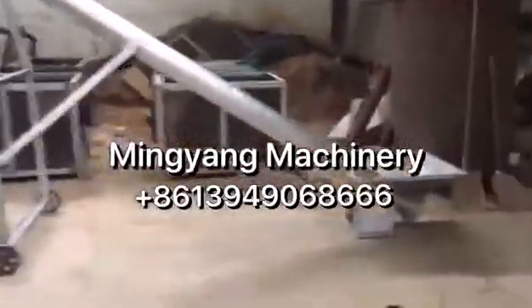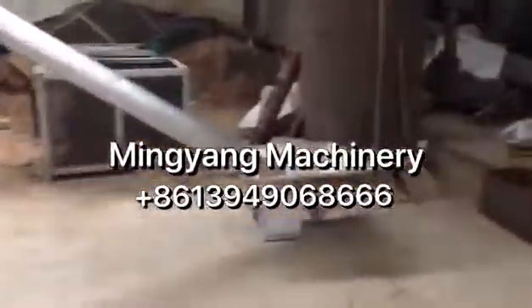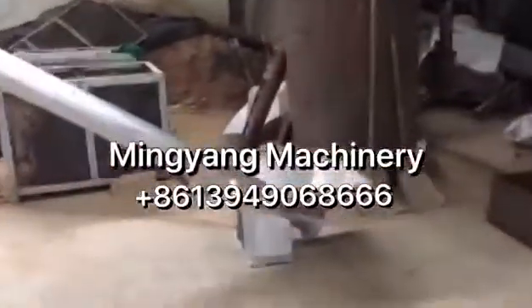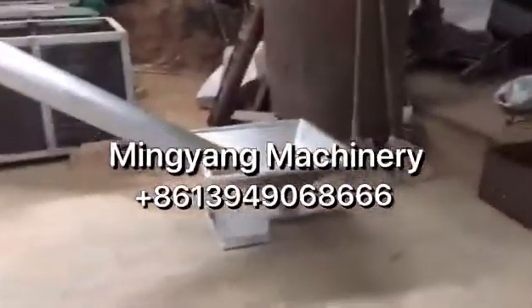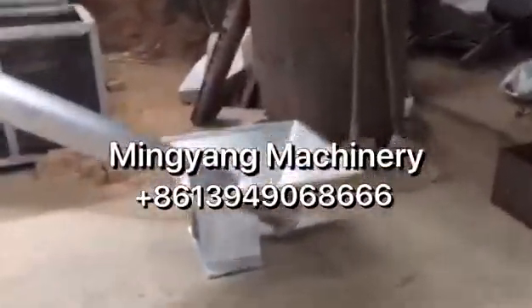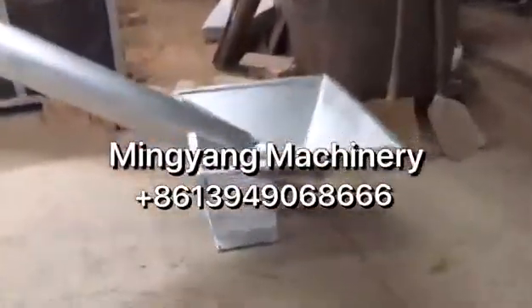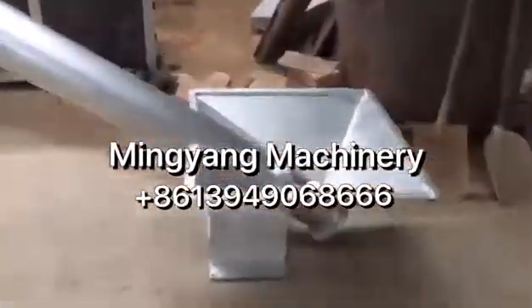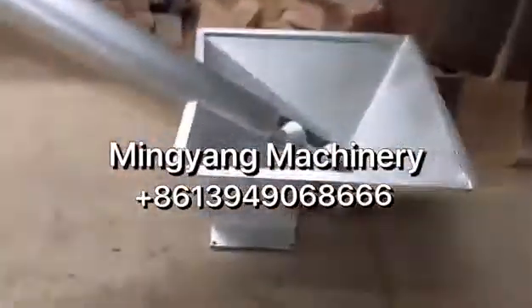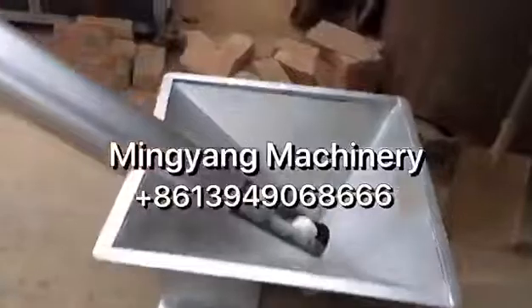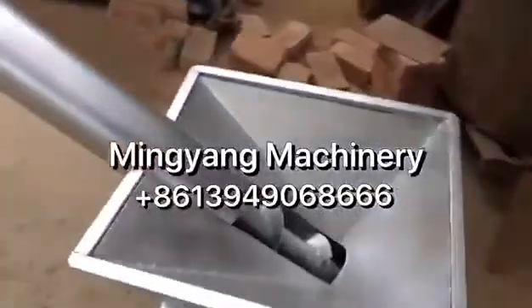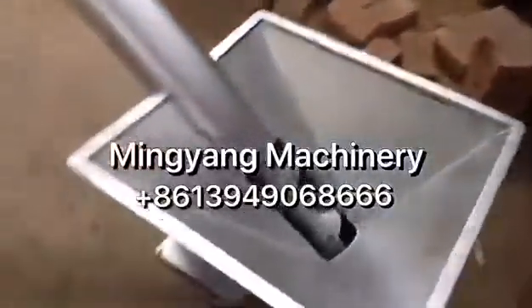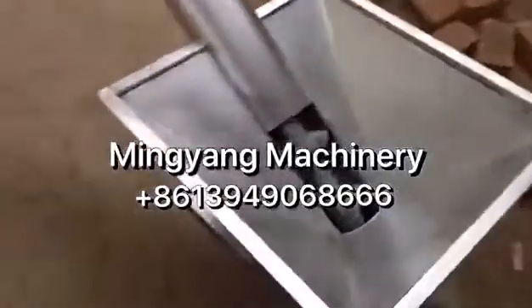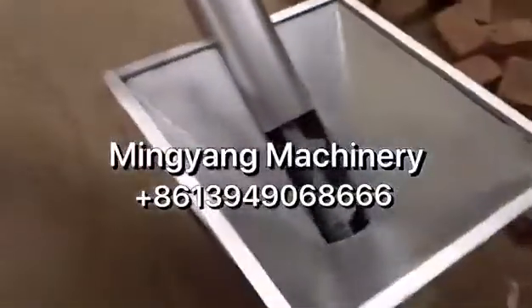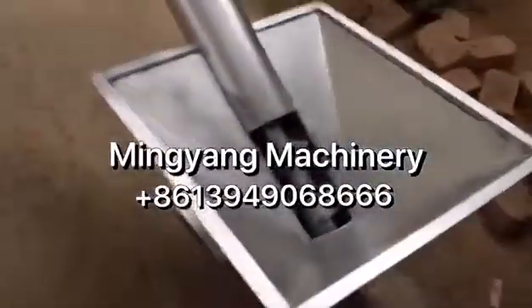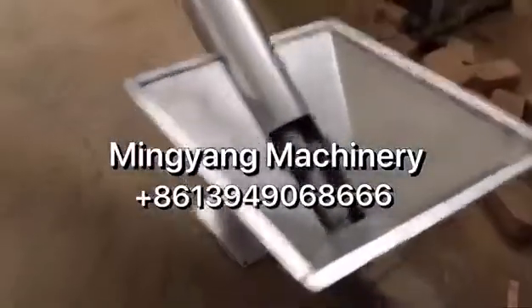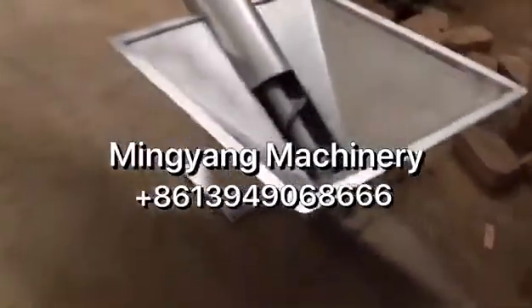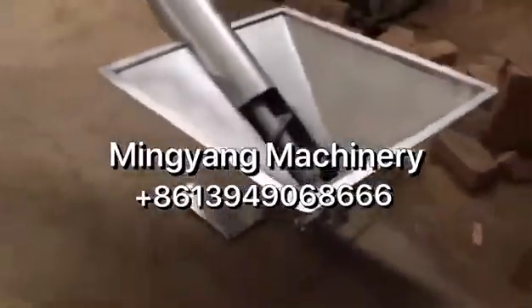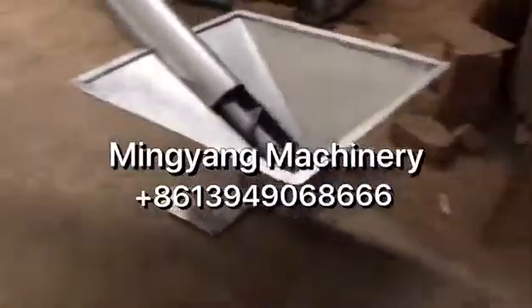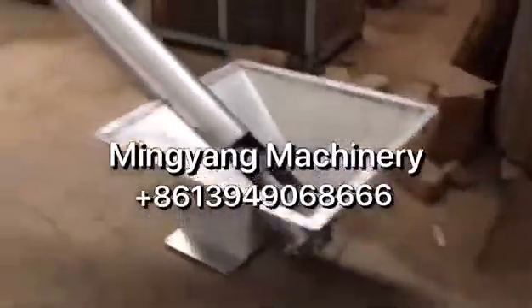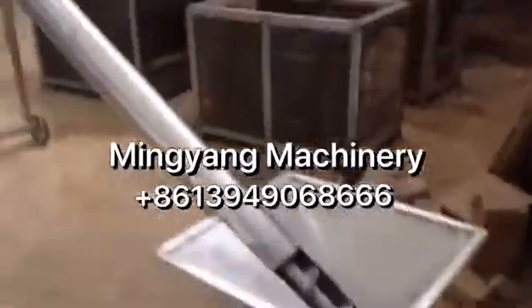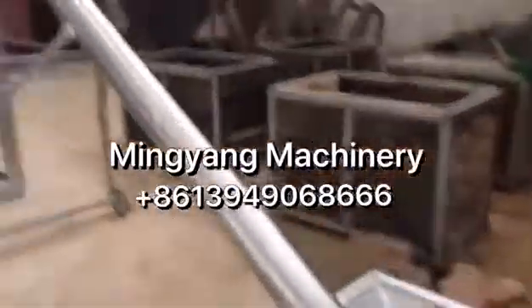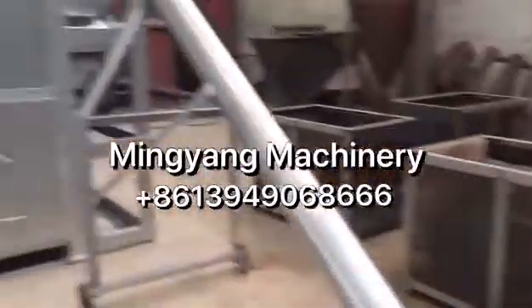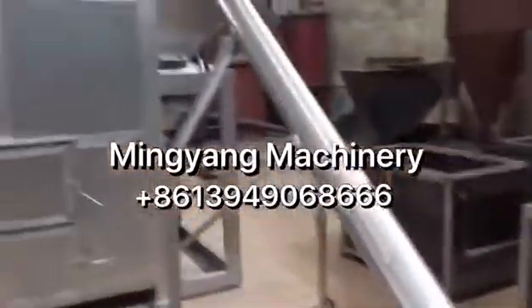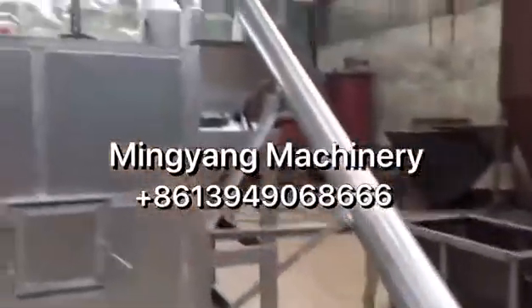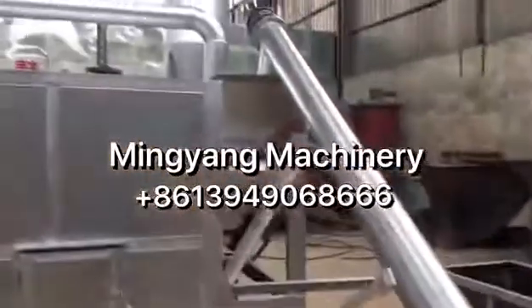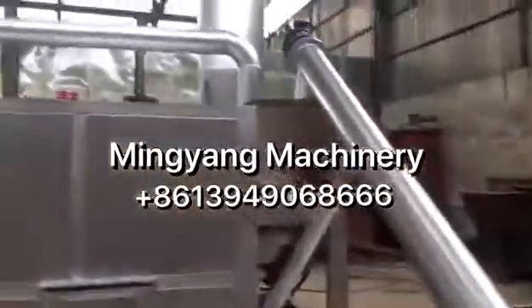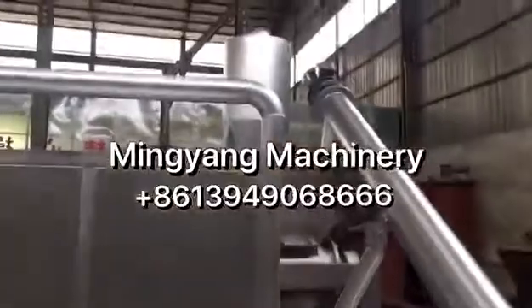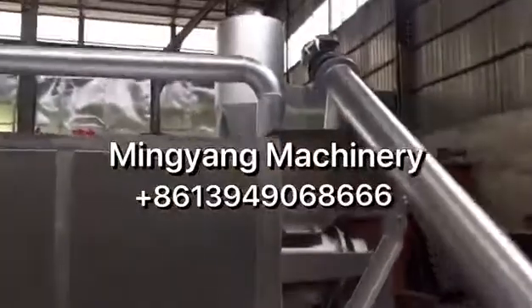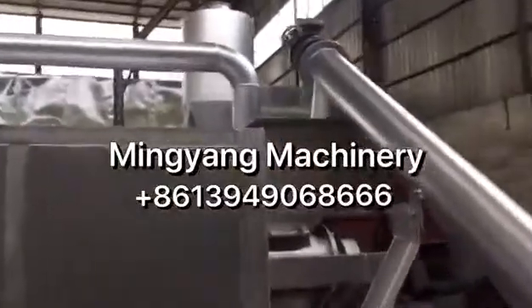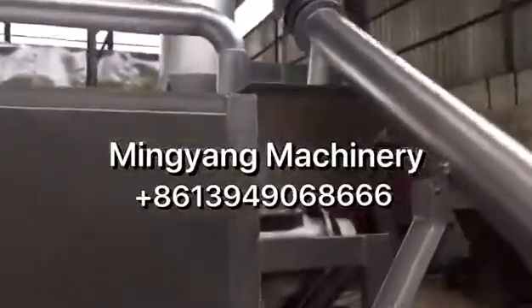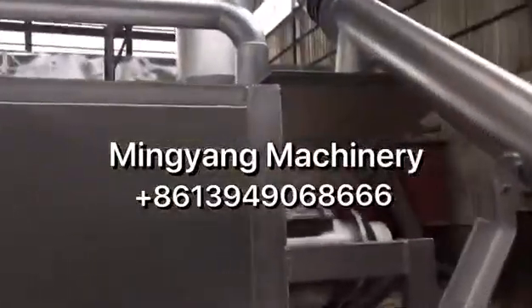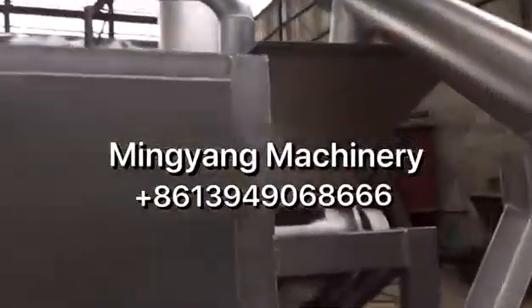First, we feed the material through this screw conveyor and into the furnace over.